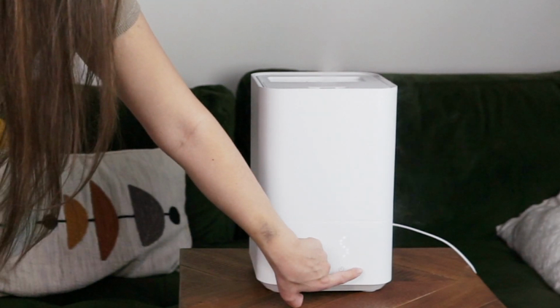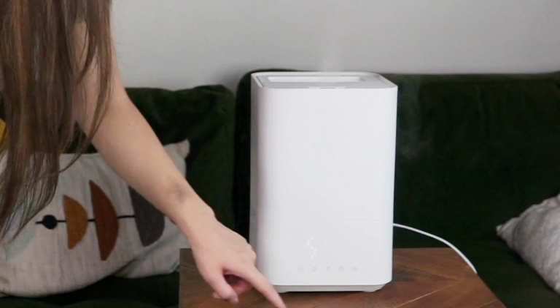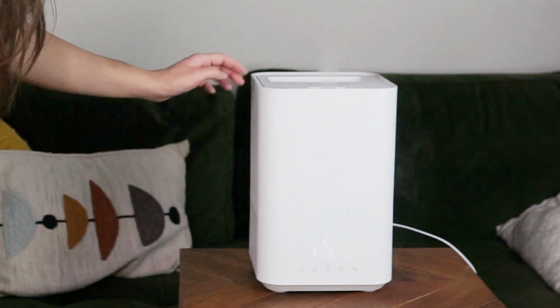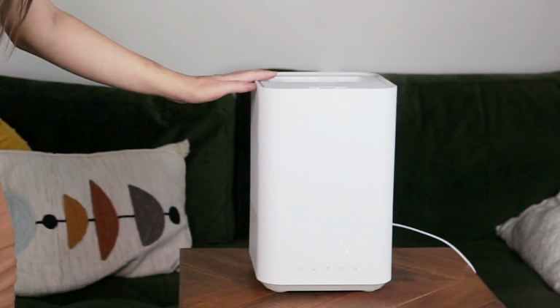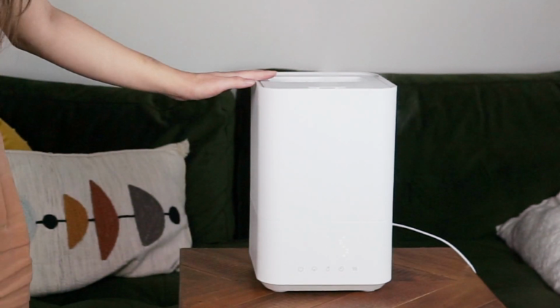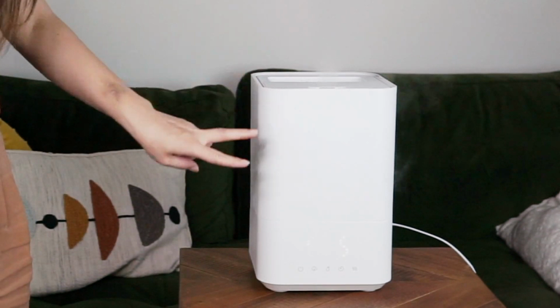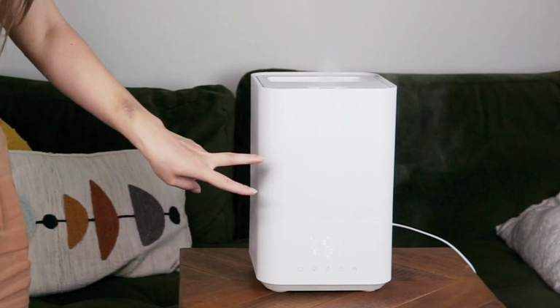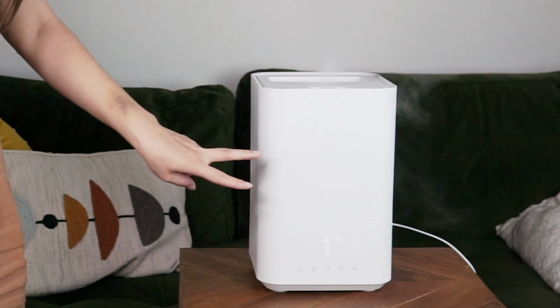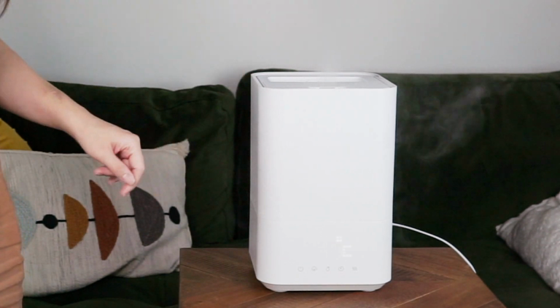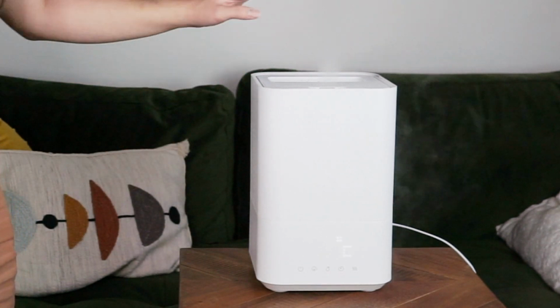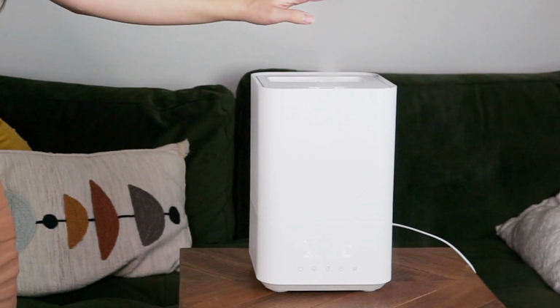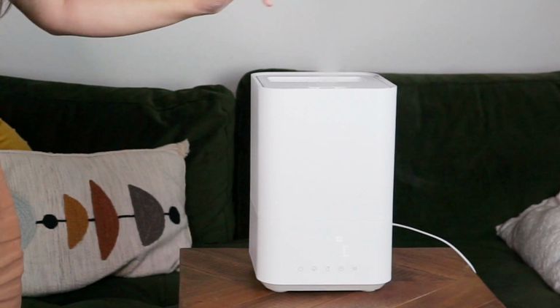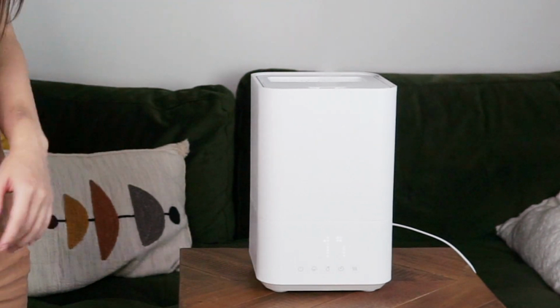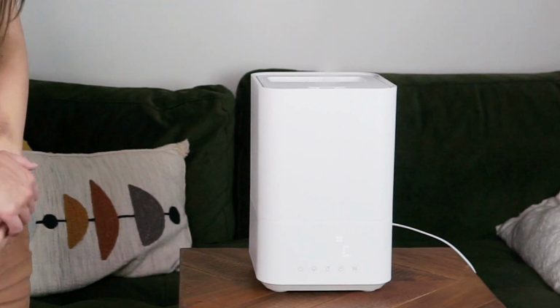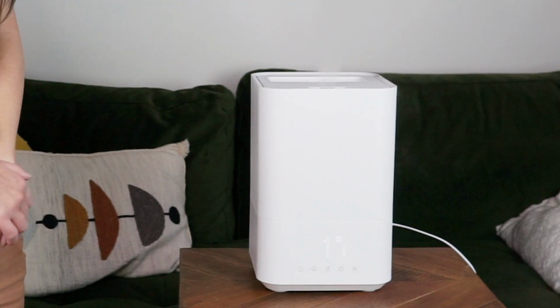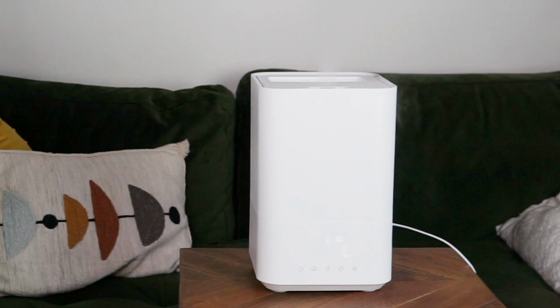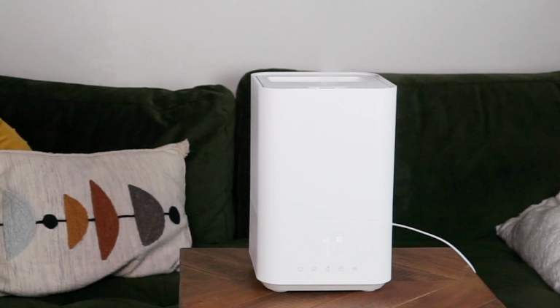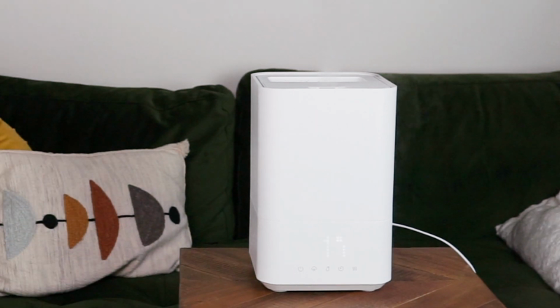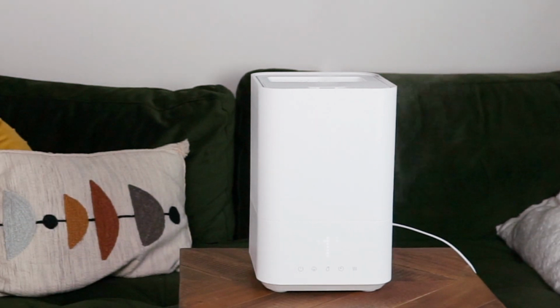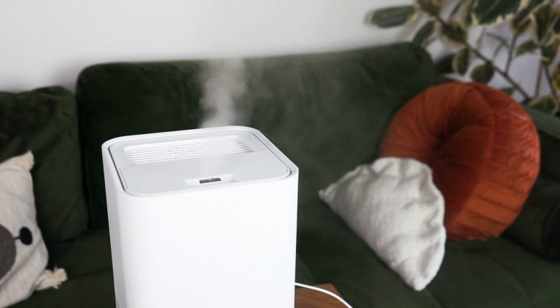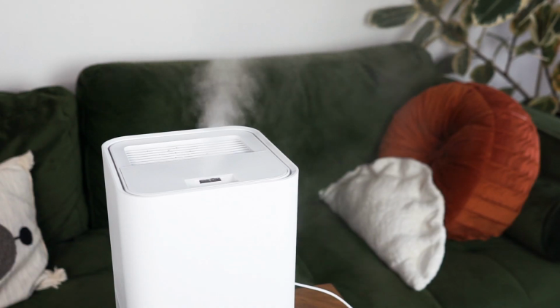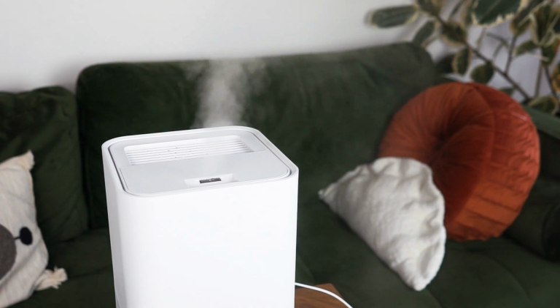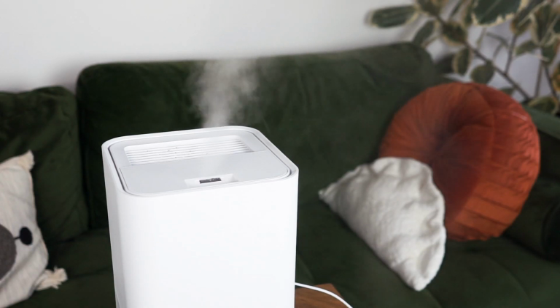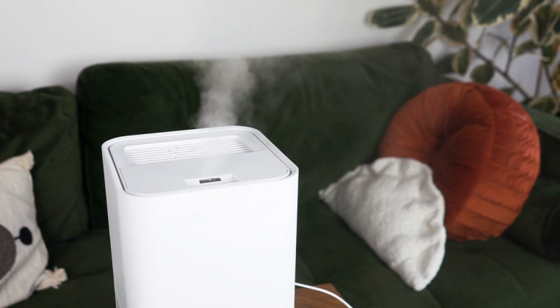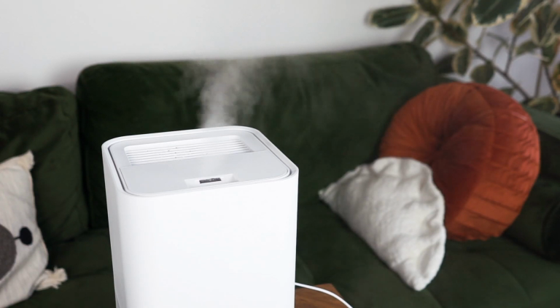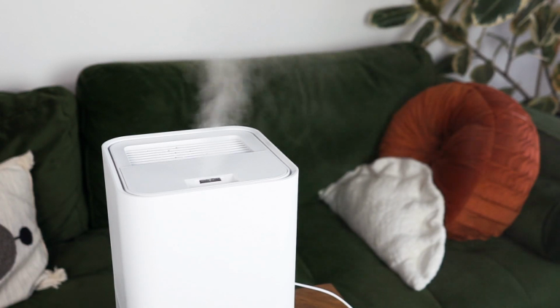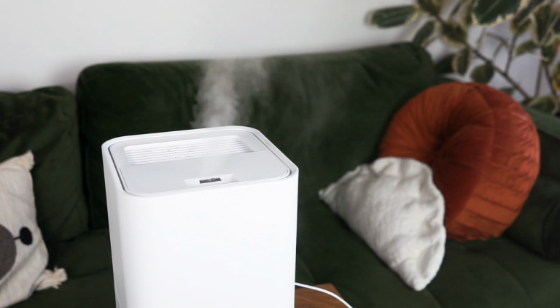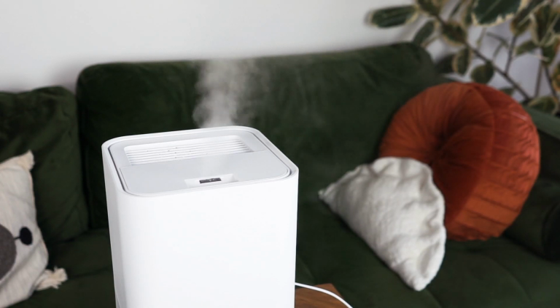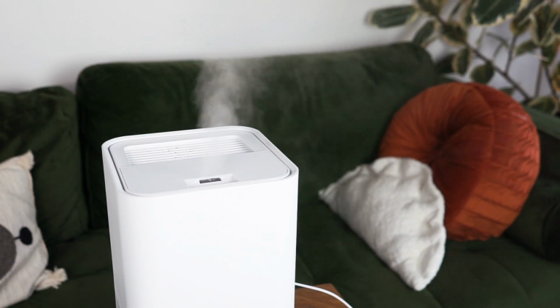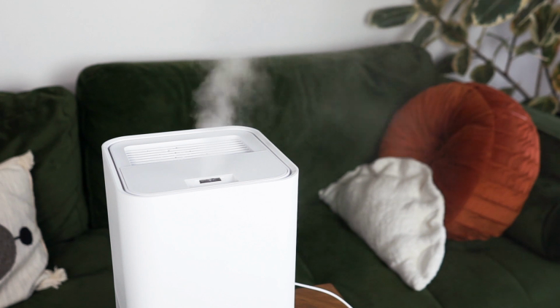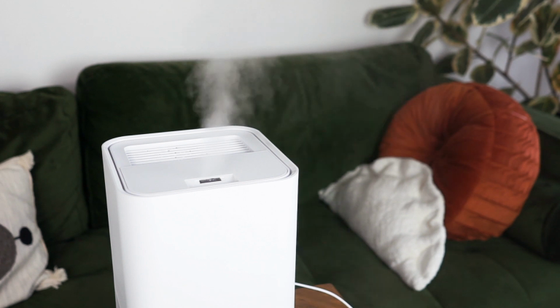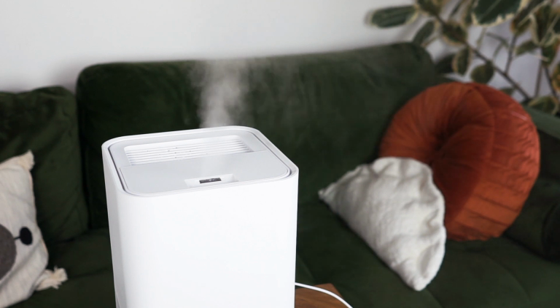With my bedroom door ajar, this product maintains a very easy humidity level of about 45%, which is very comfortable given that Alberta is currently sitting at about 20% indoors without a humidifier.